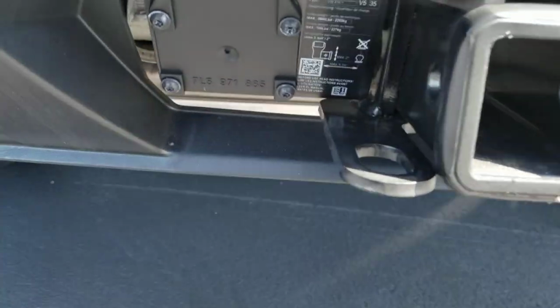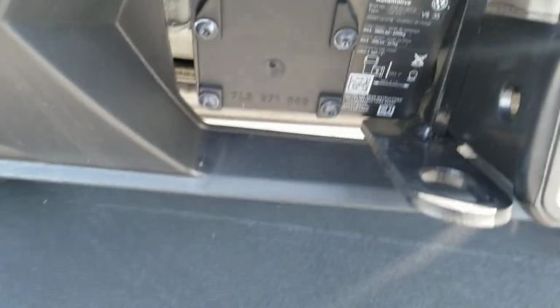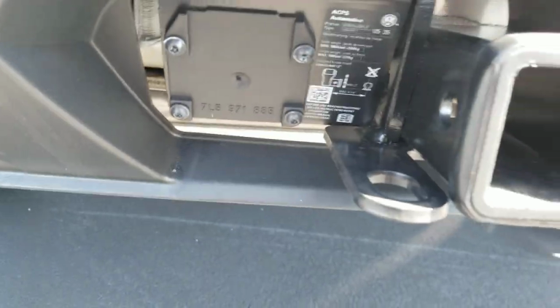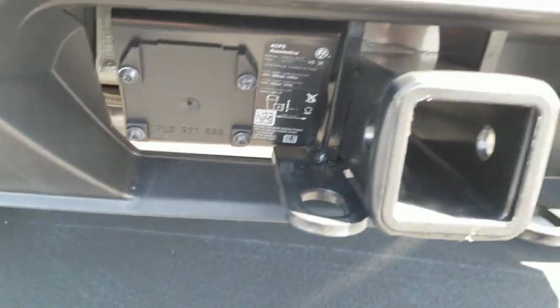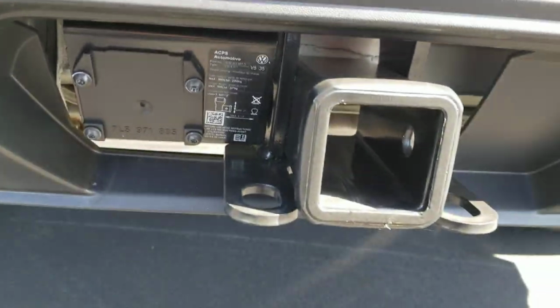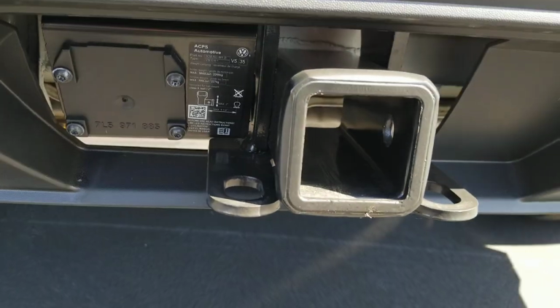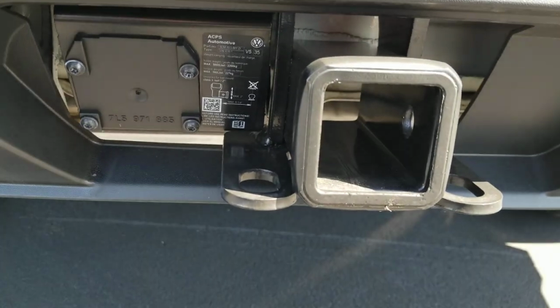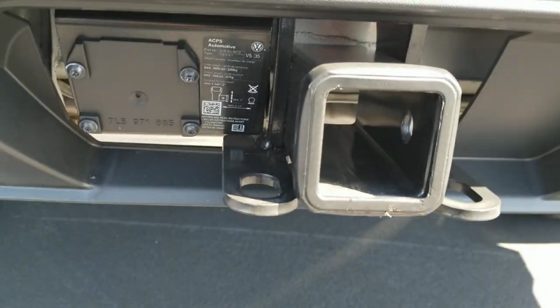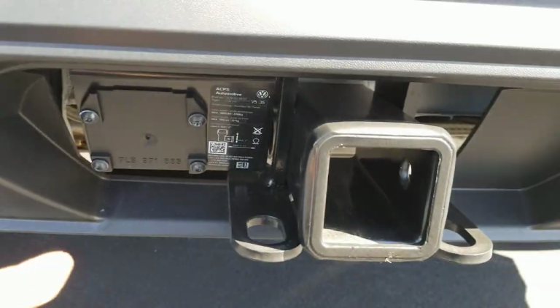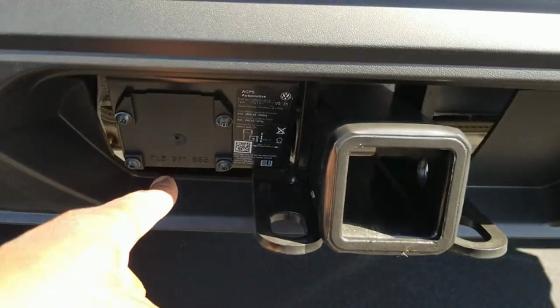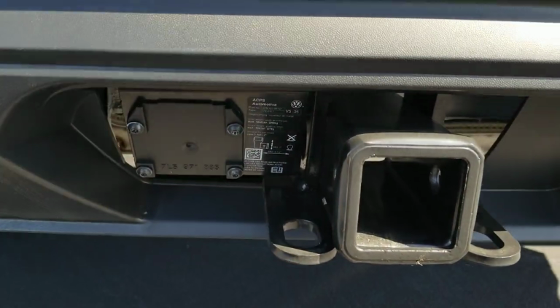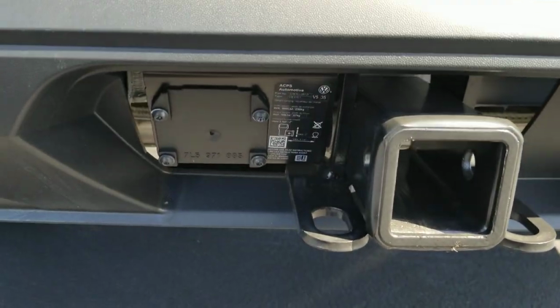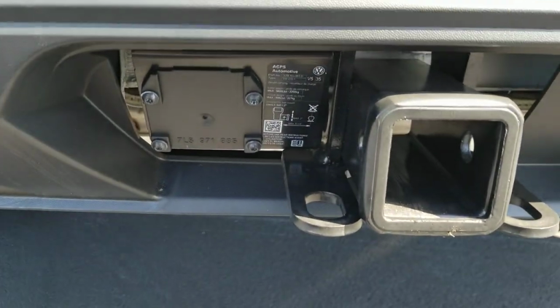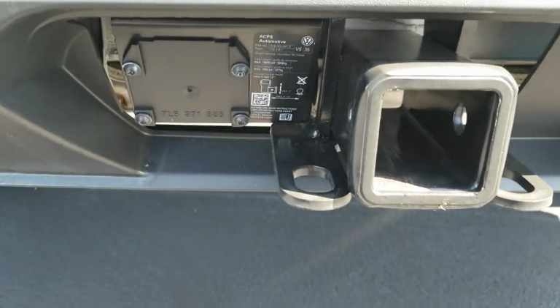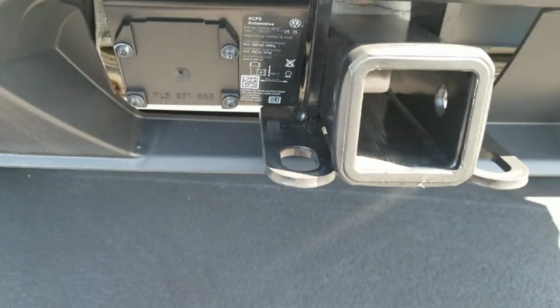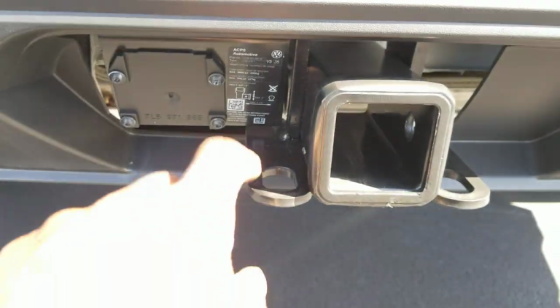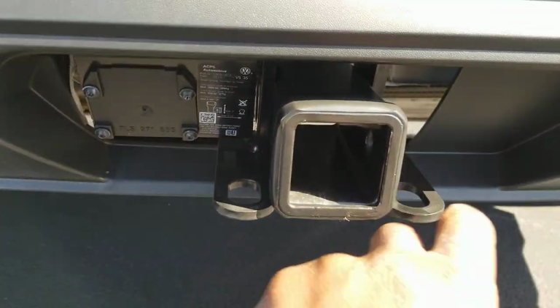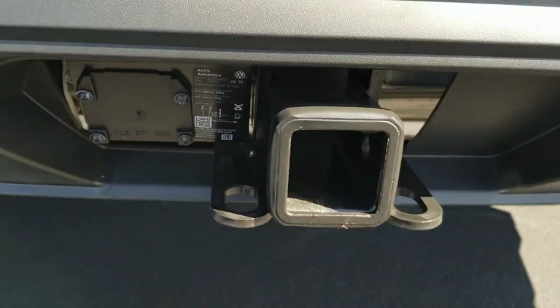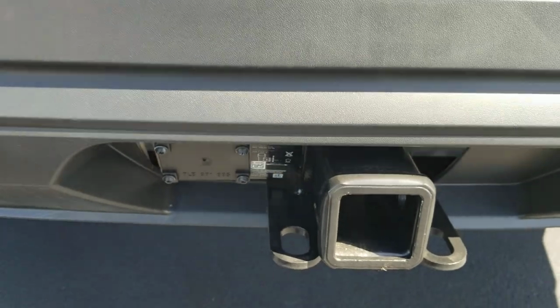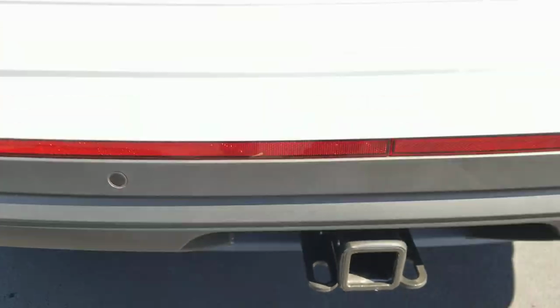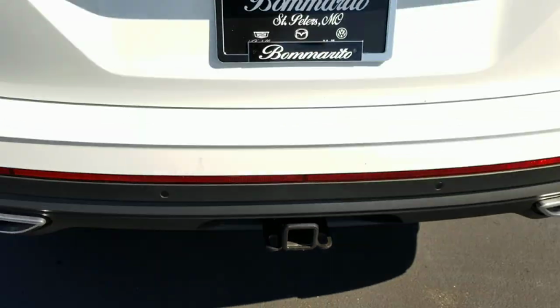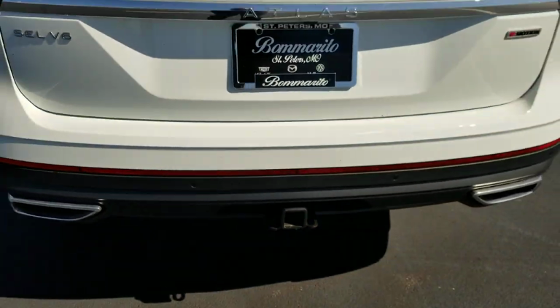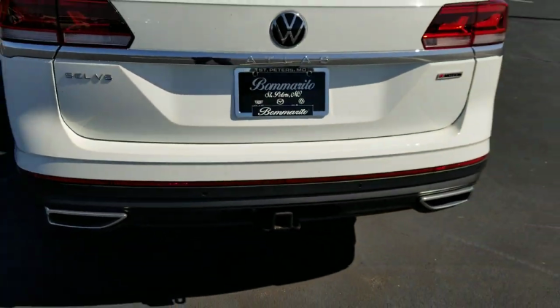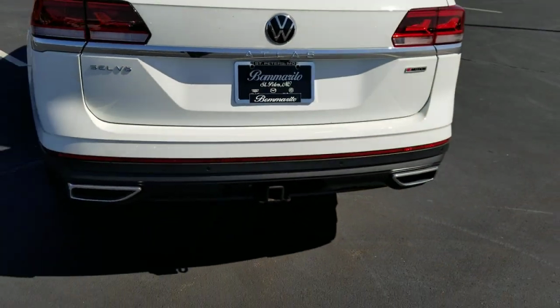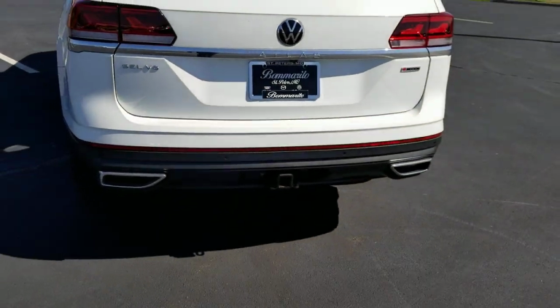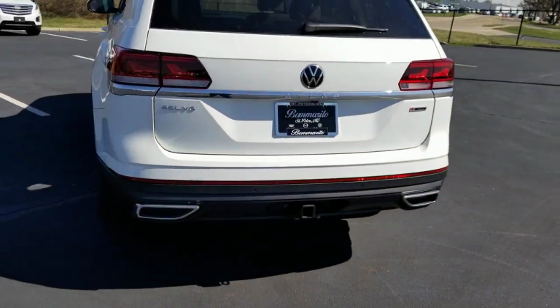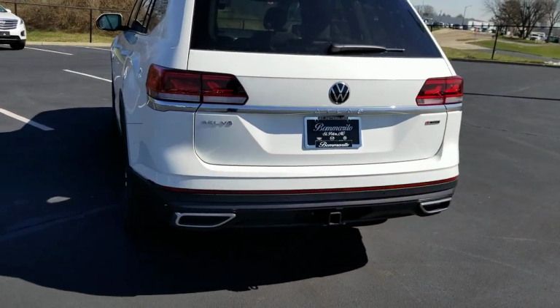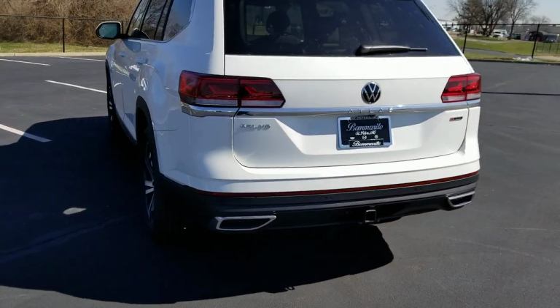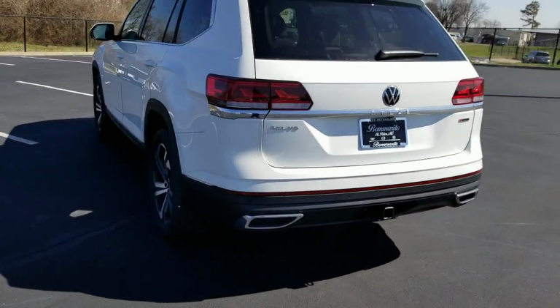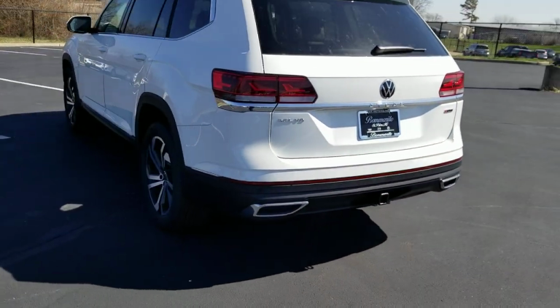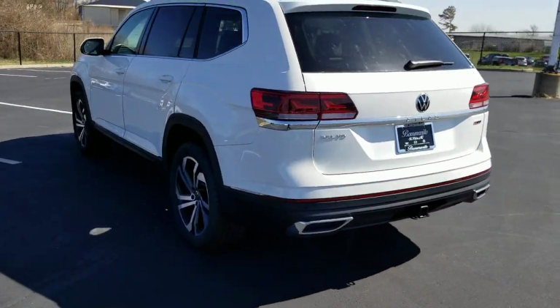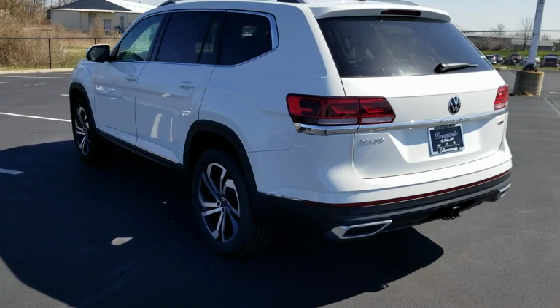Here's what the tow hitch looks like — you'll still need a 7-pin adapter to hook up to it and then you're ready to go. You've got hooks on each side, an oversight reflector, and park sensors for your park distance control.